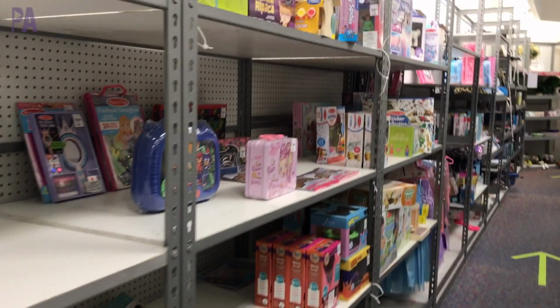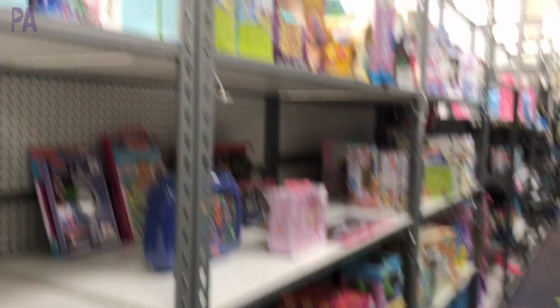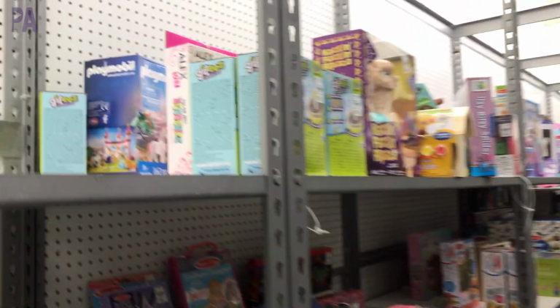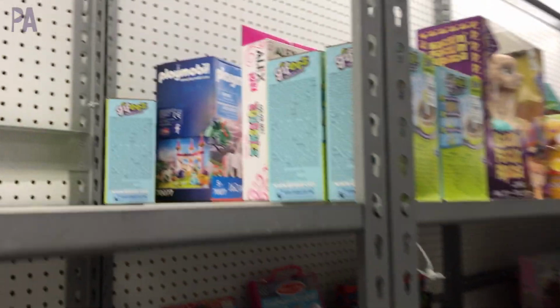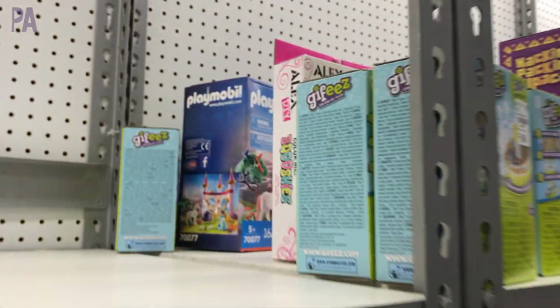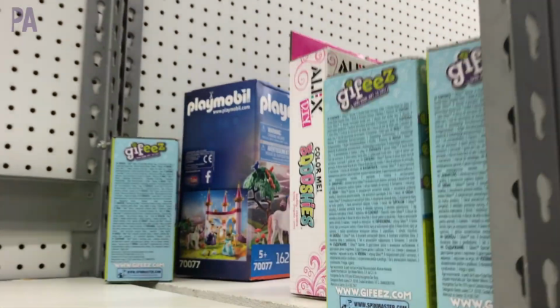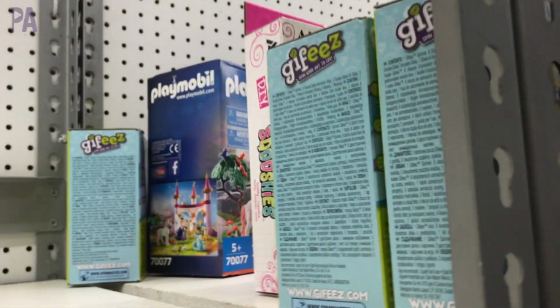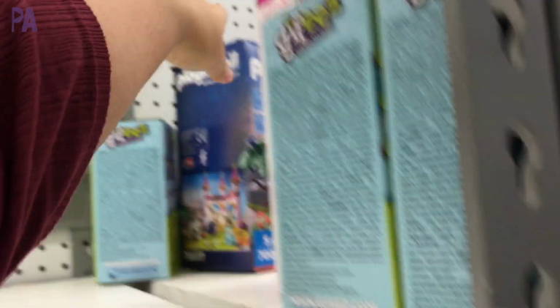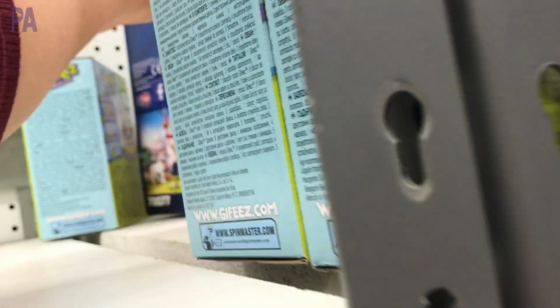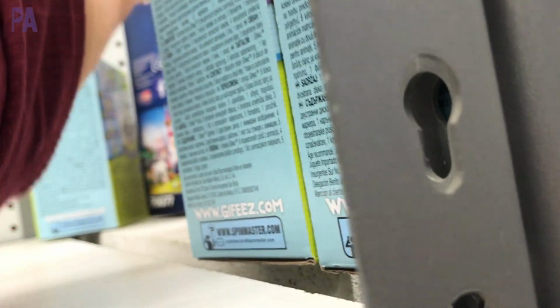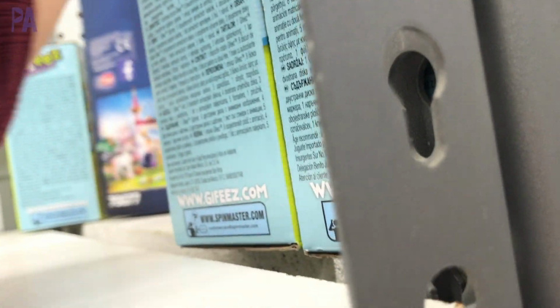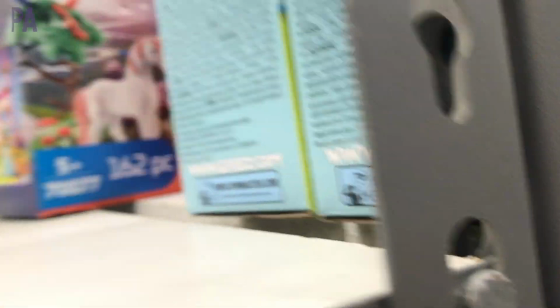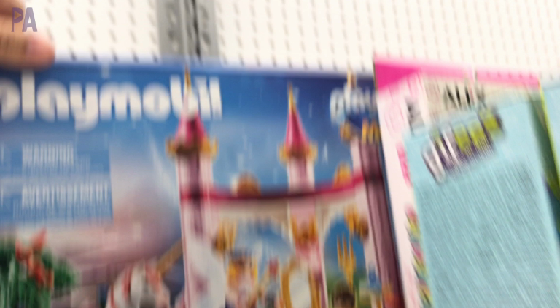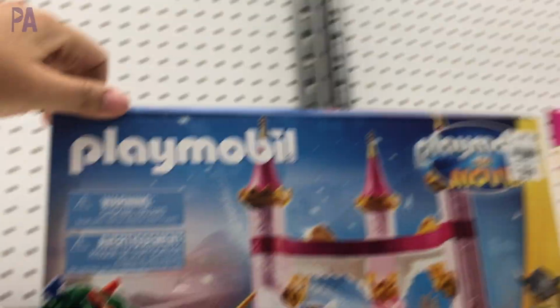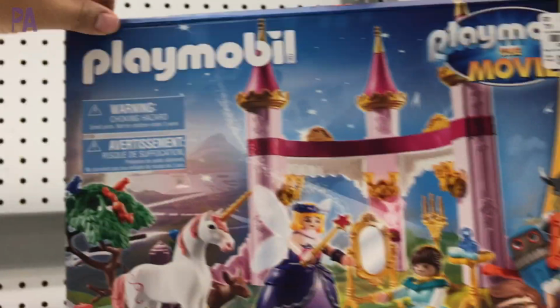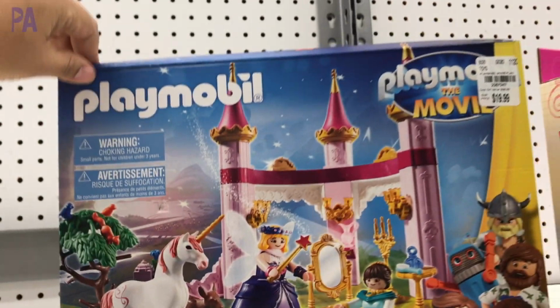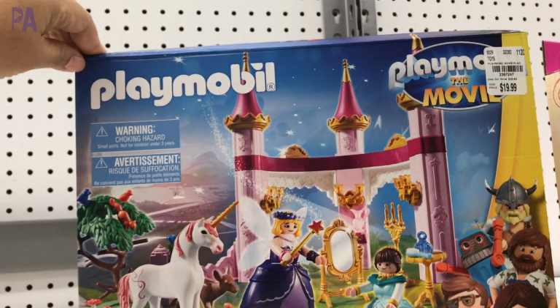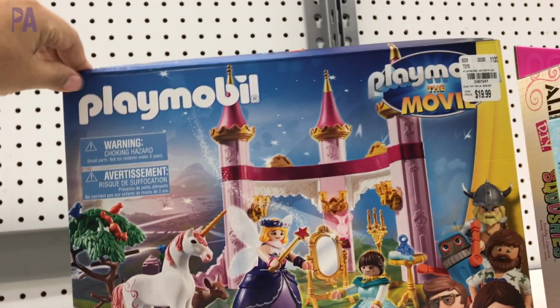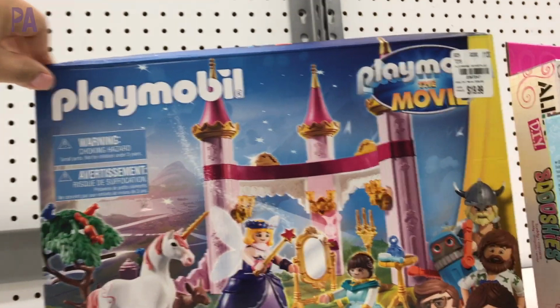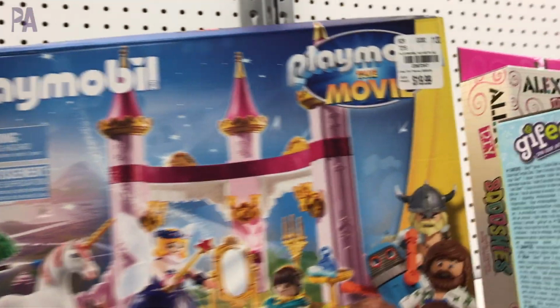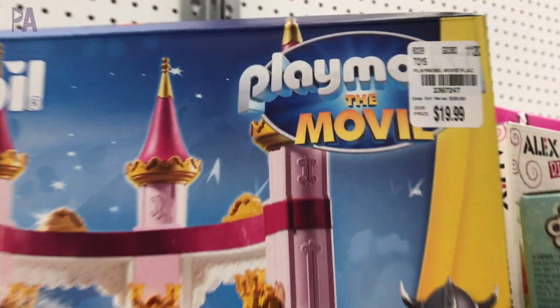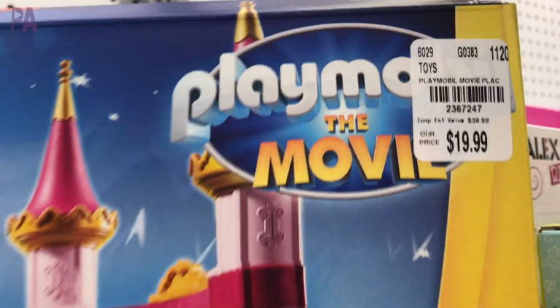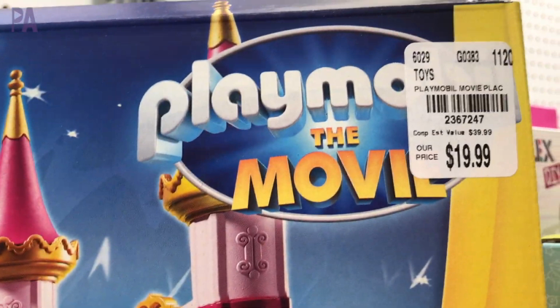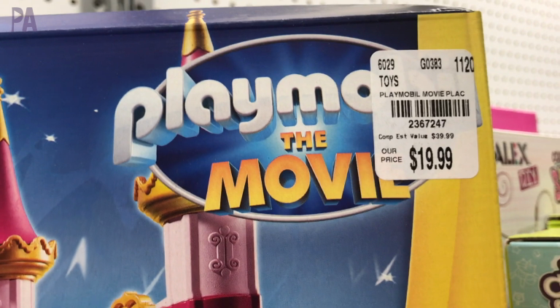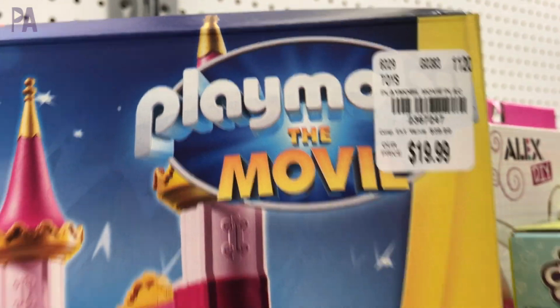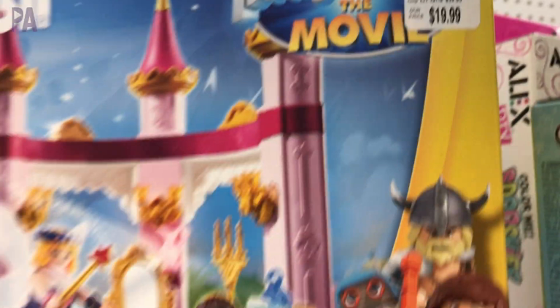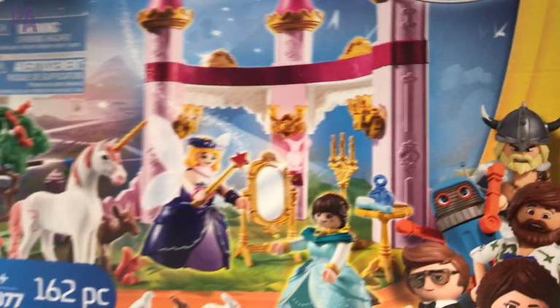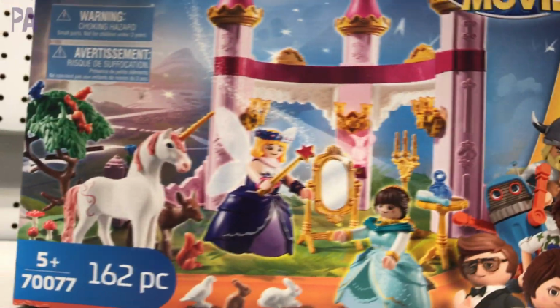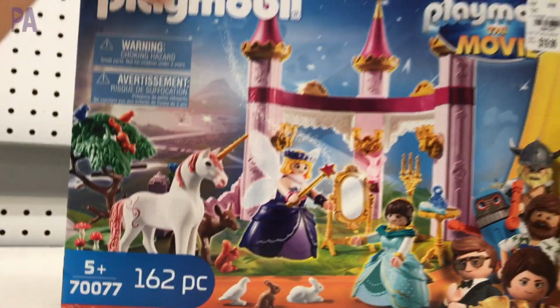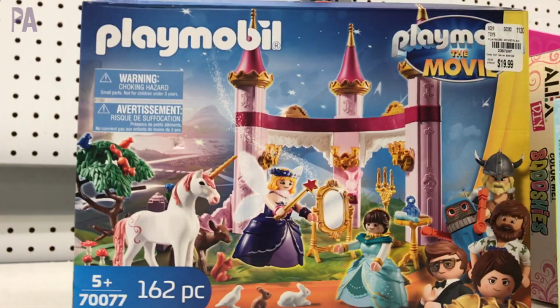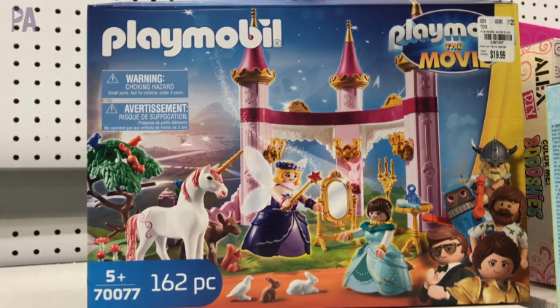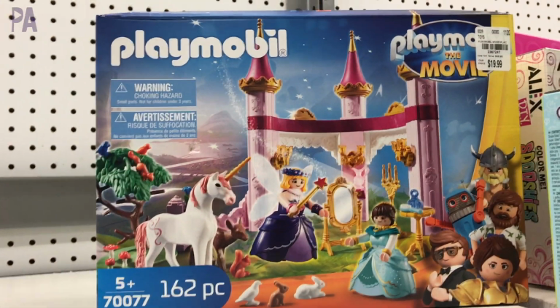And way back here we have the Playmobil kit. But look at this one — this is a whole castle from Playmobil the movie. This one's definitely a deal; it's $20 for the entire play set. But you definitely have to look behind other things and you might find some gems.